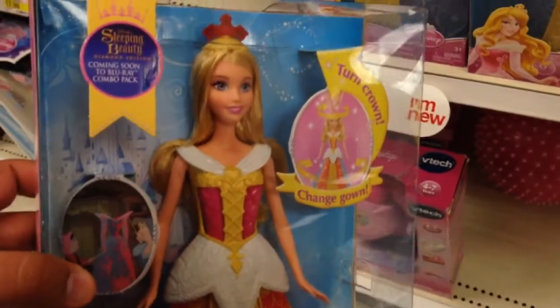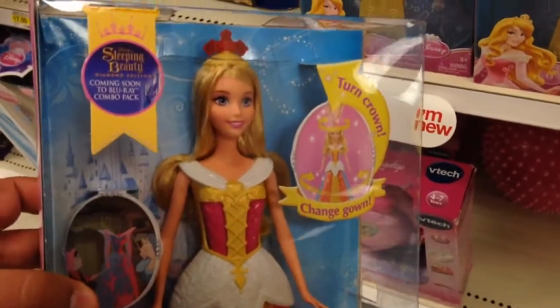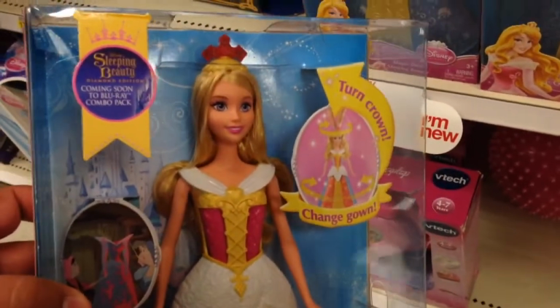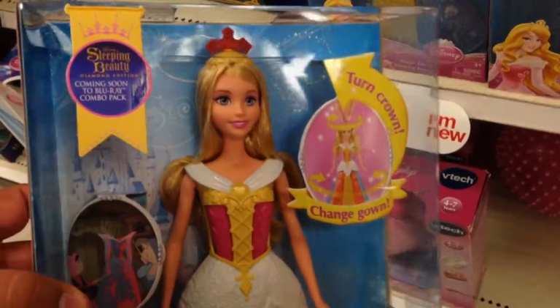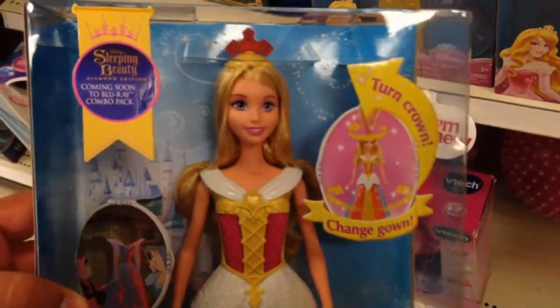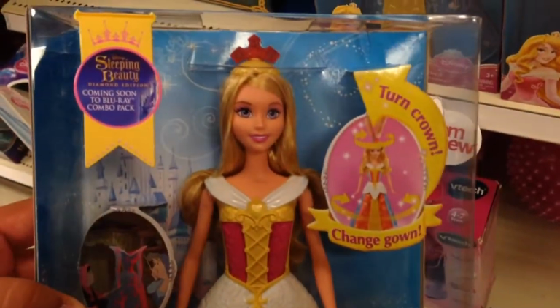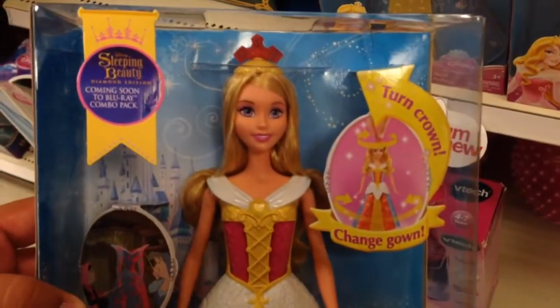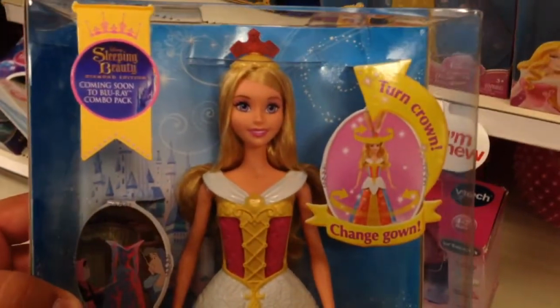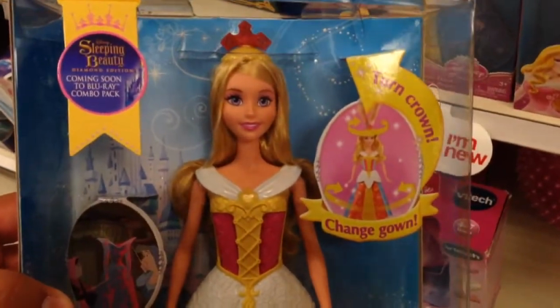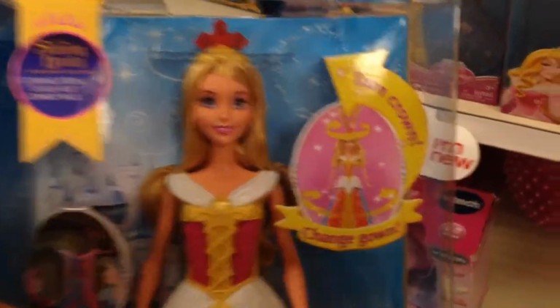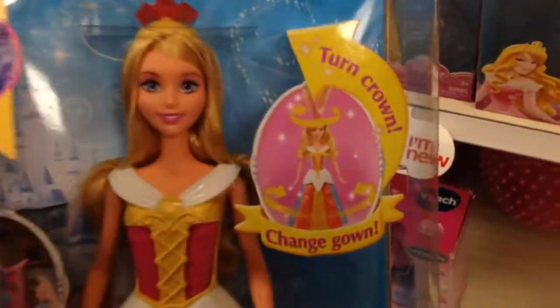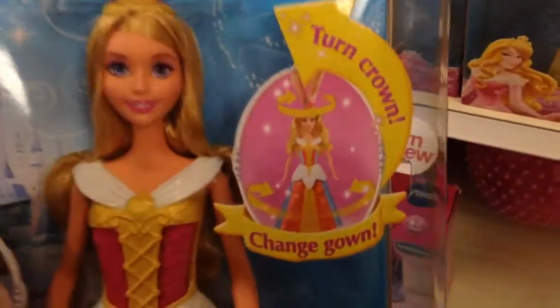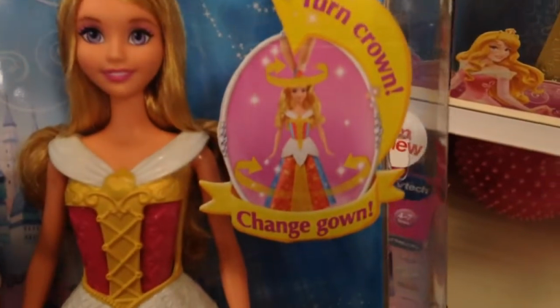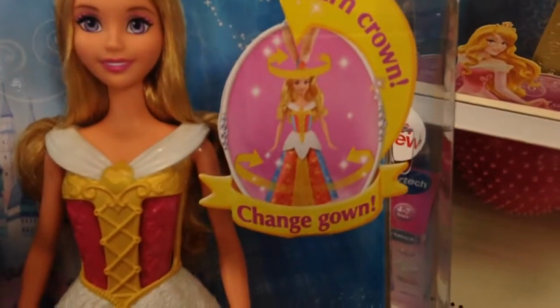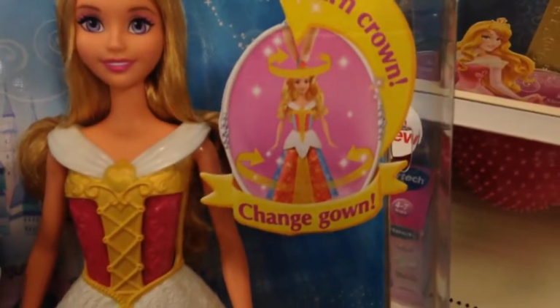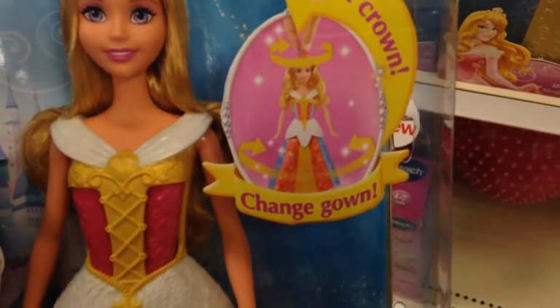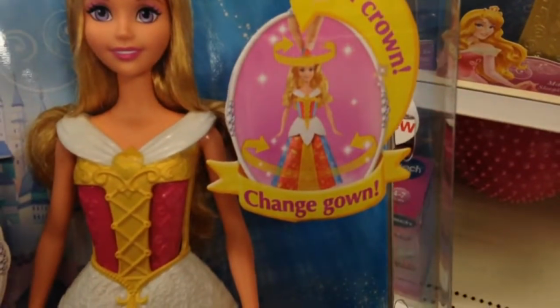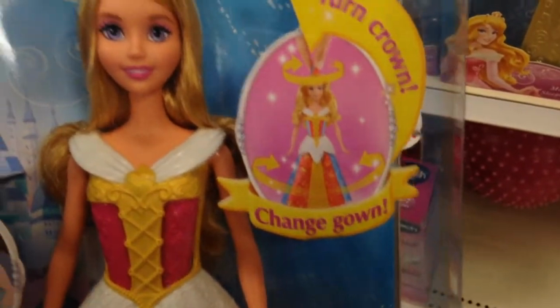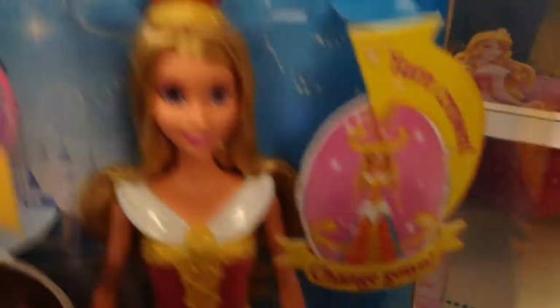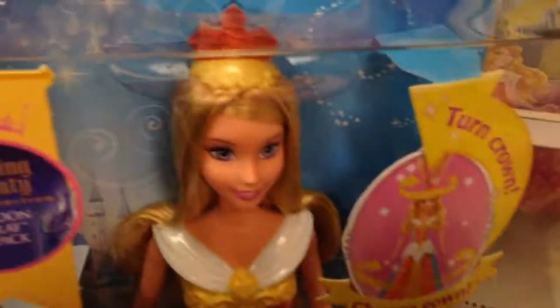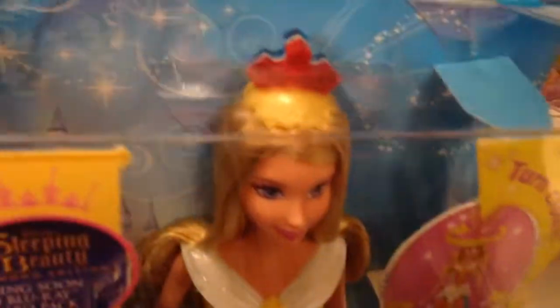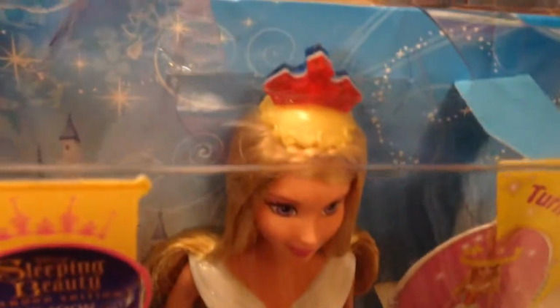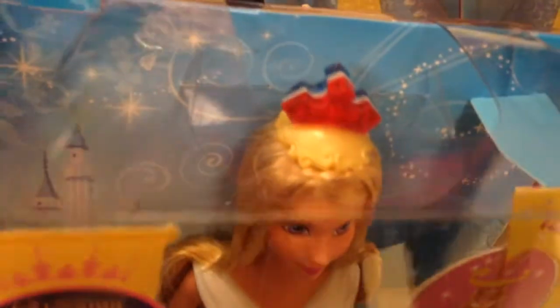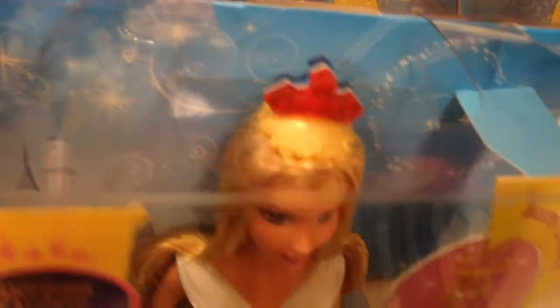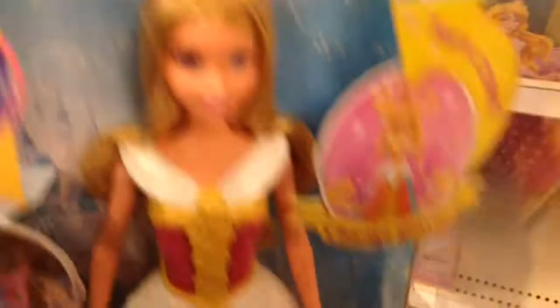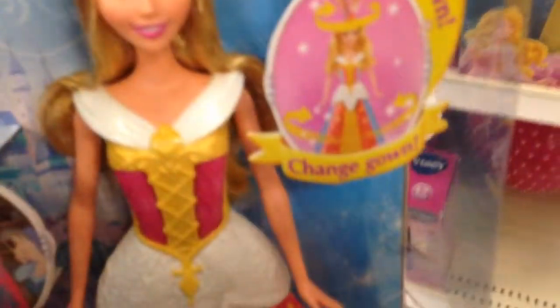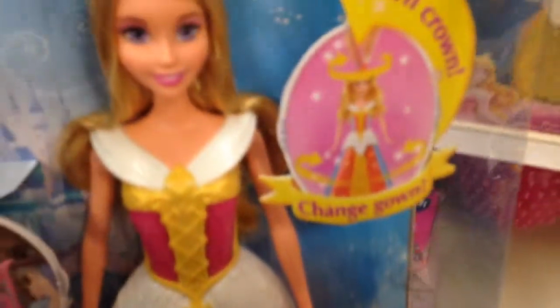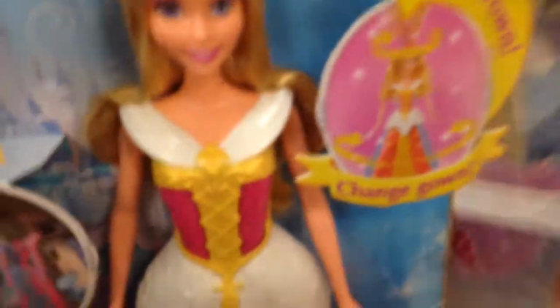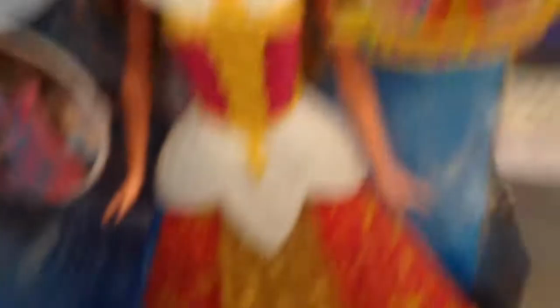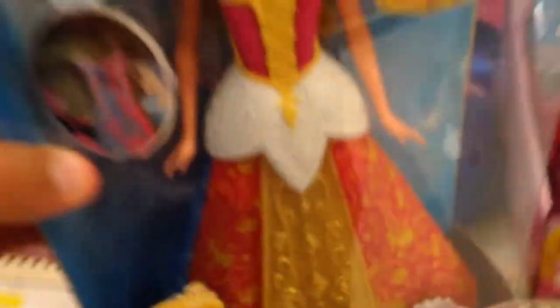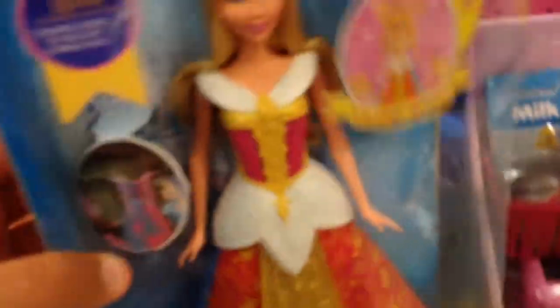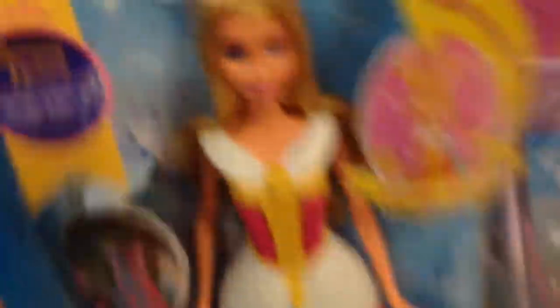This is brand new. This is a Sleeping Beauty doll. If you turn her crown, the gown changes — just twist the crown around and the gown changes.